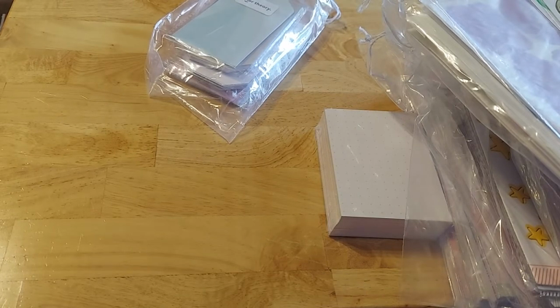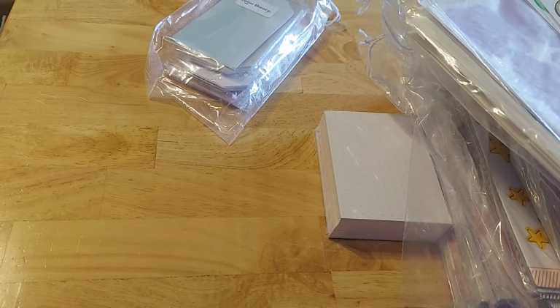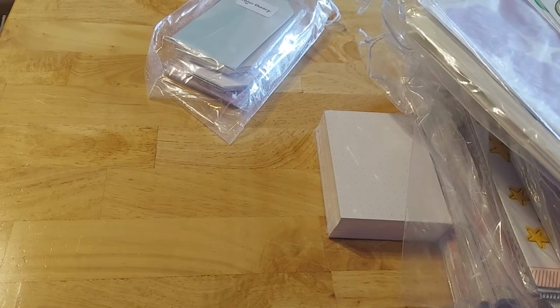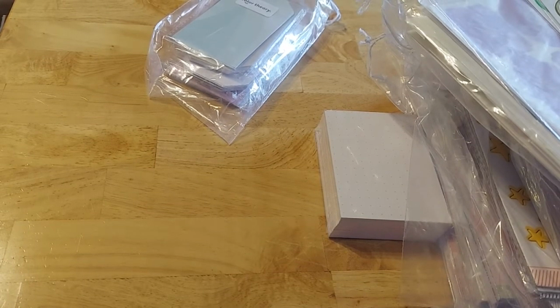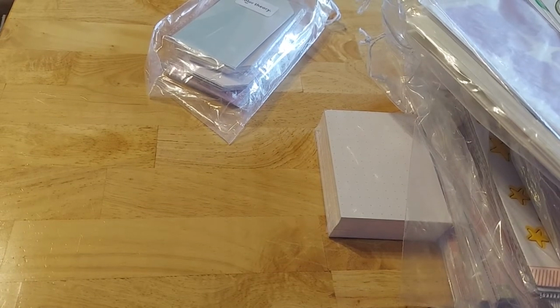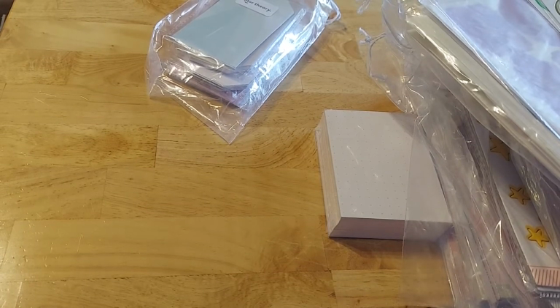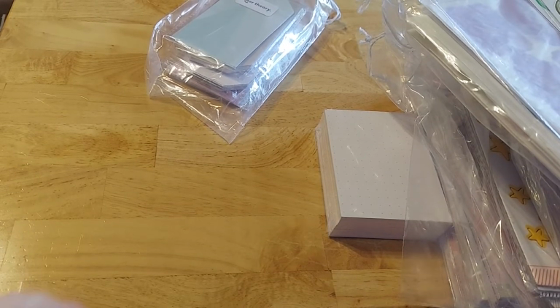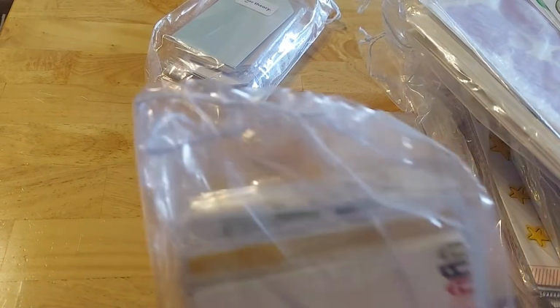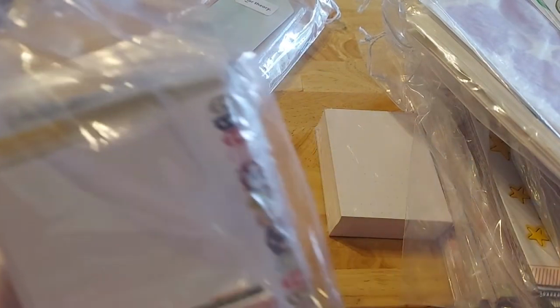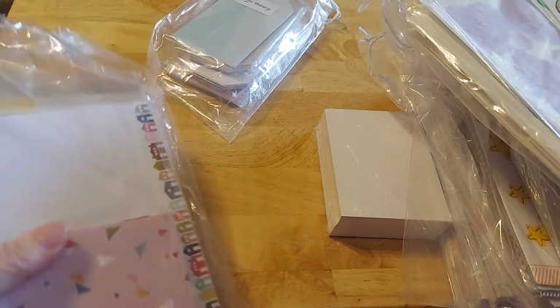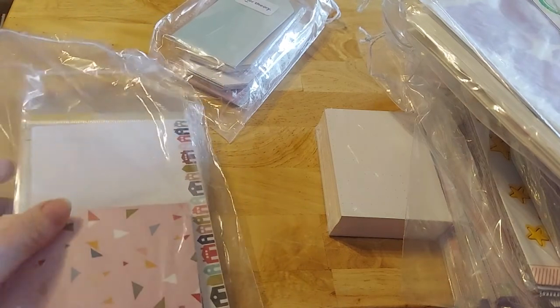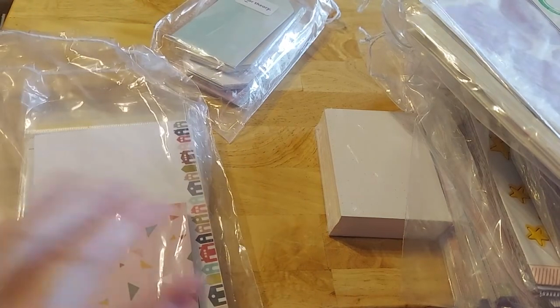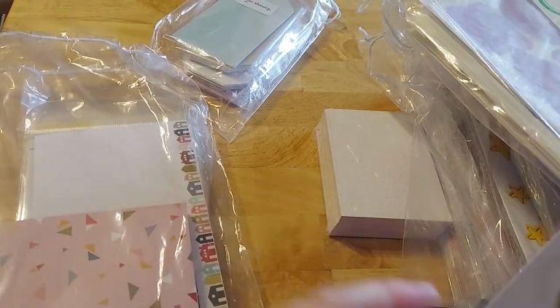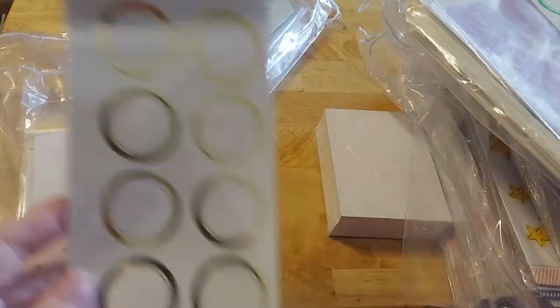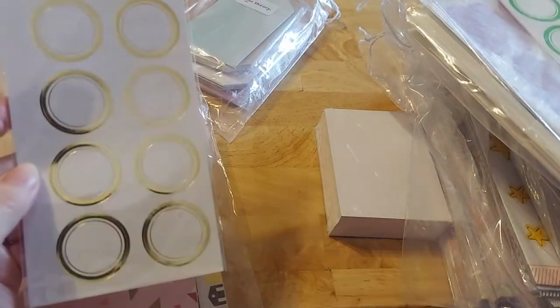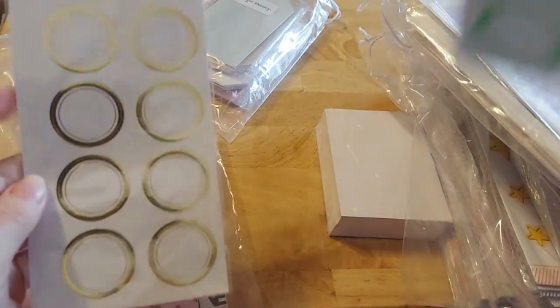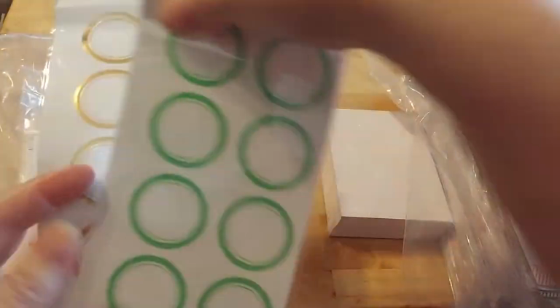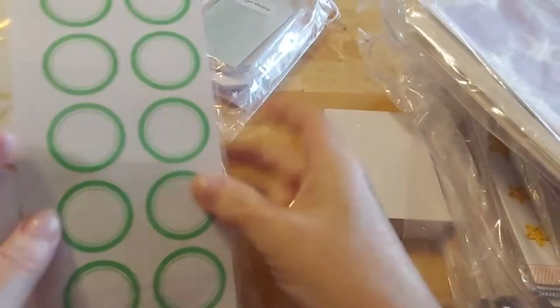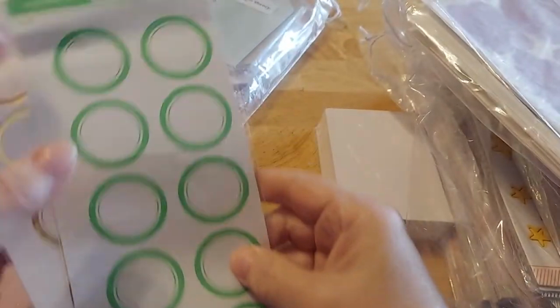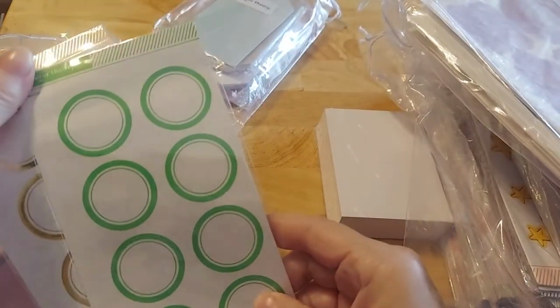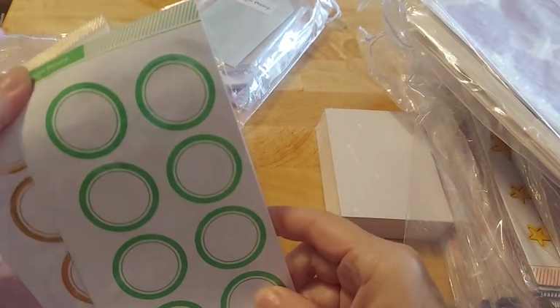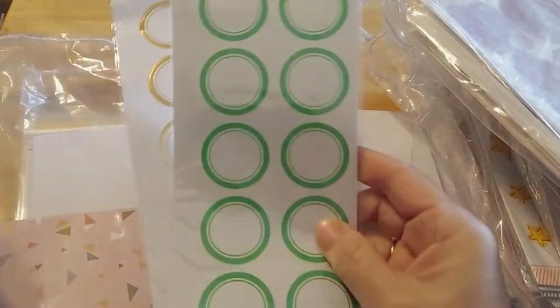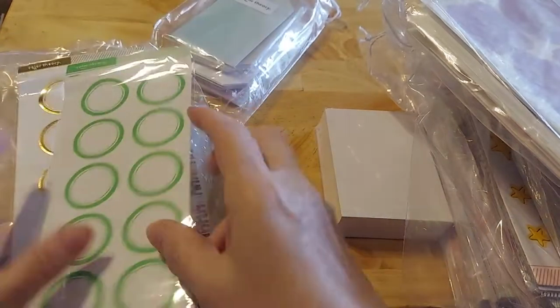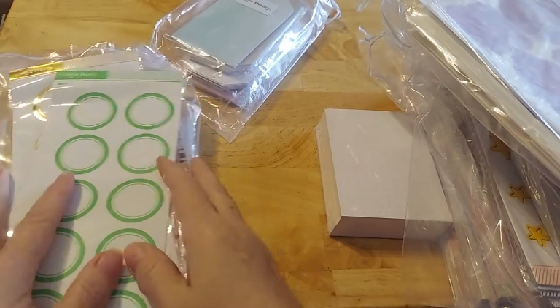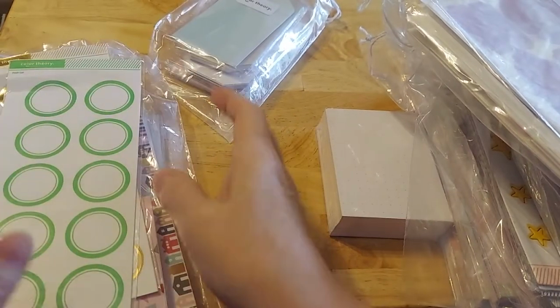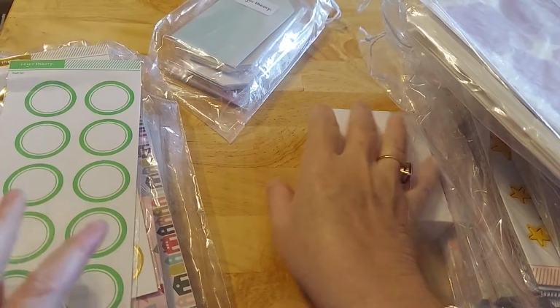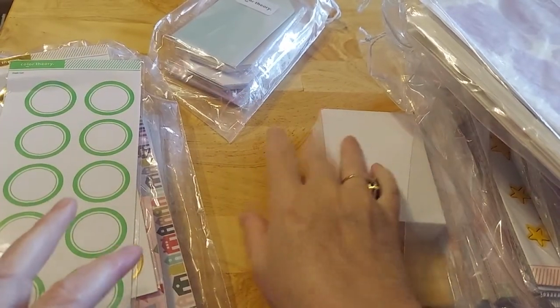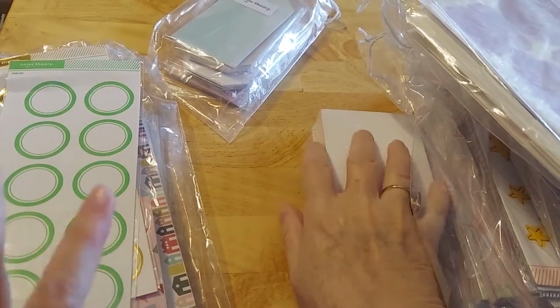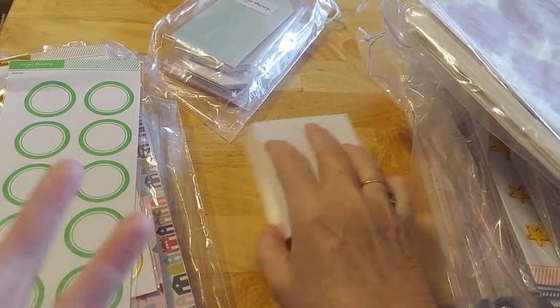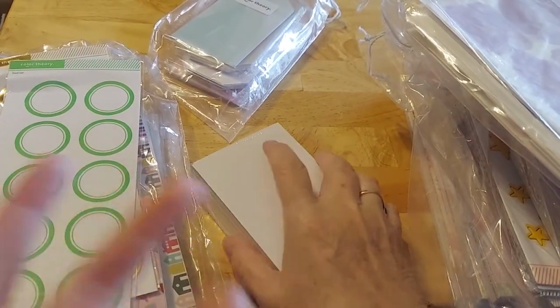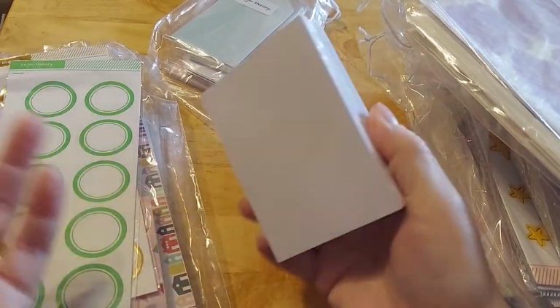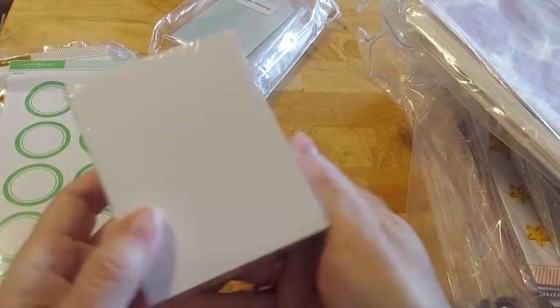Lots of good stuff — we're really getting good quality things for use in our journaling and our memory keeping.